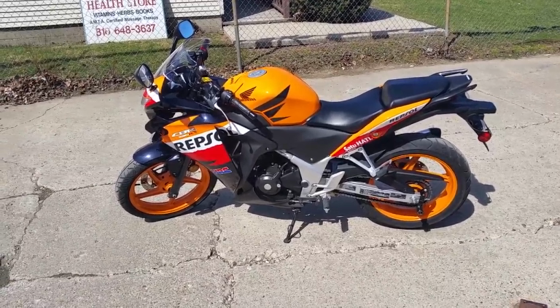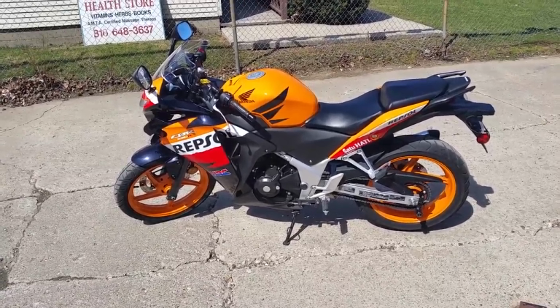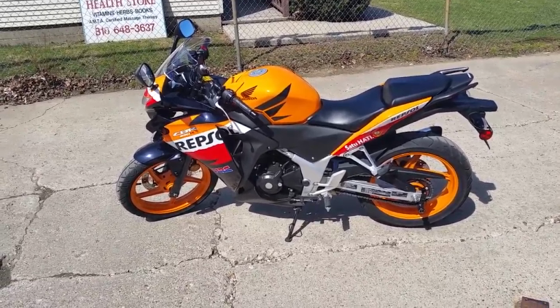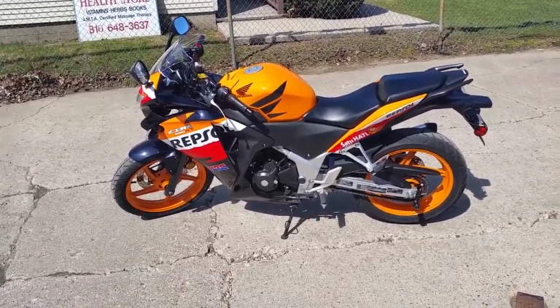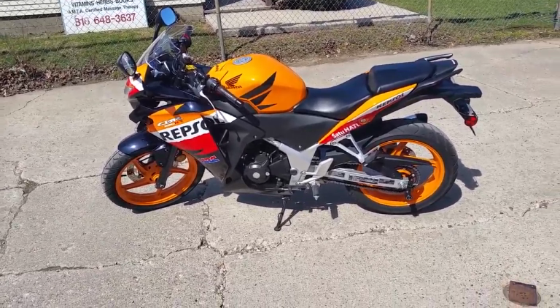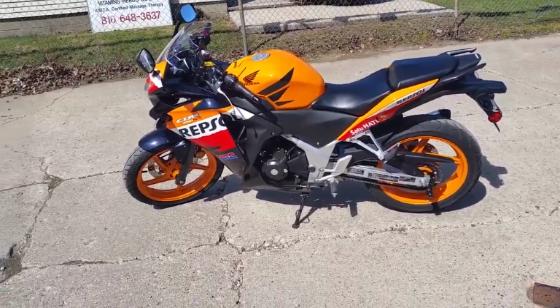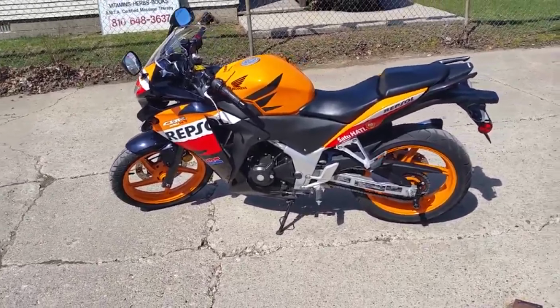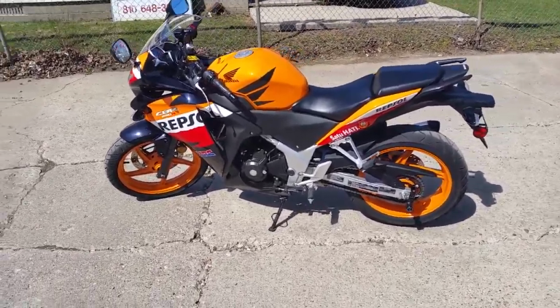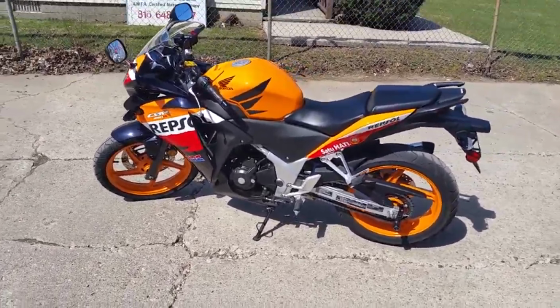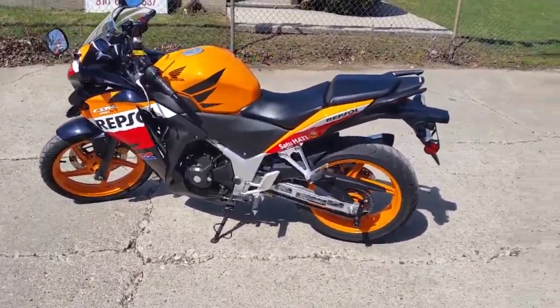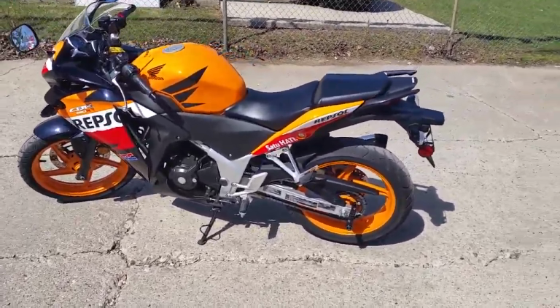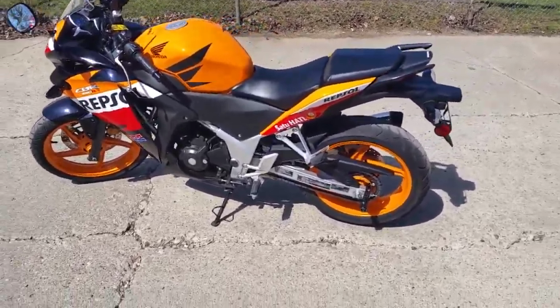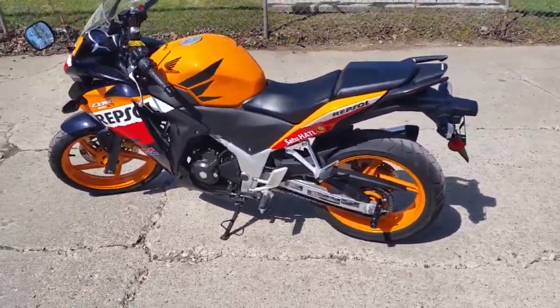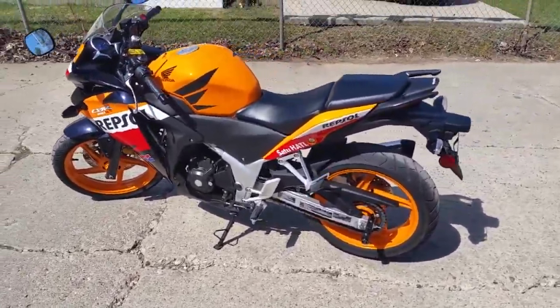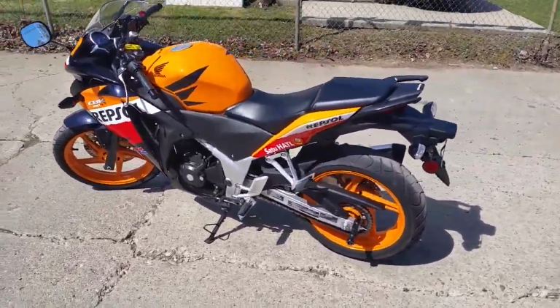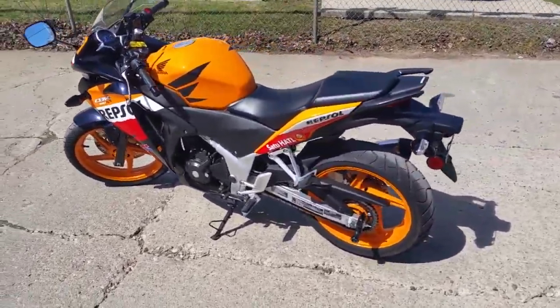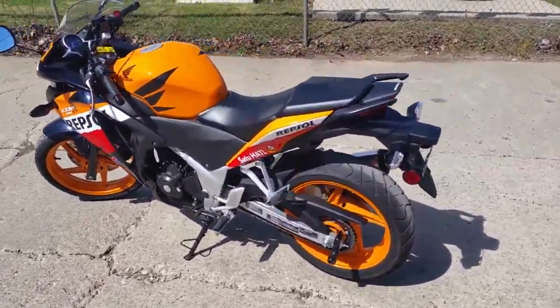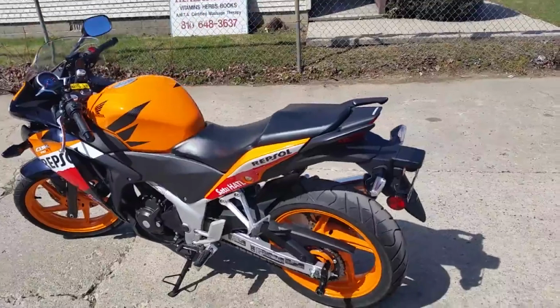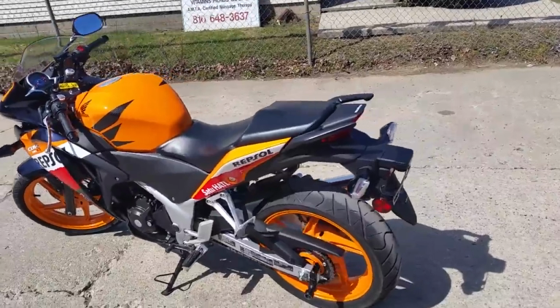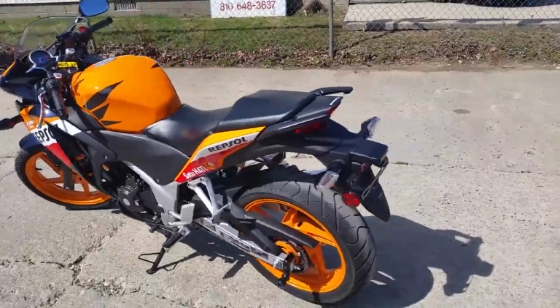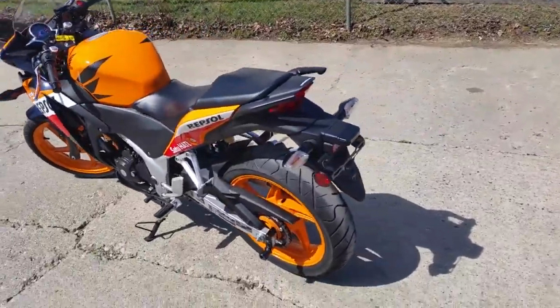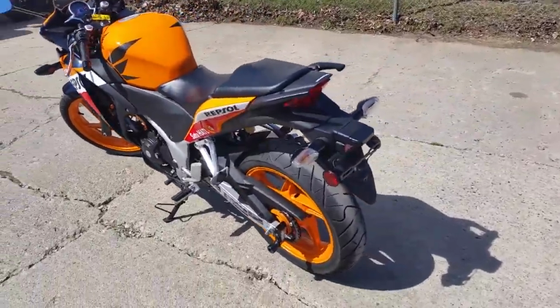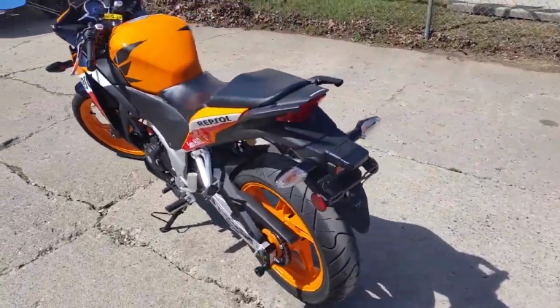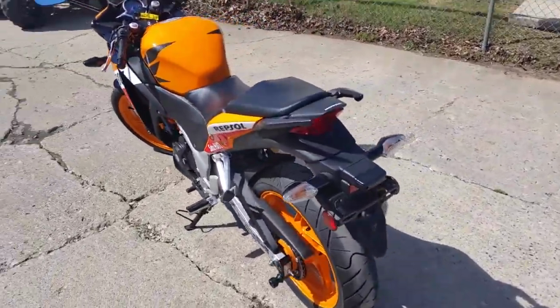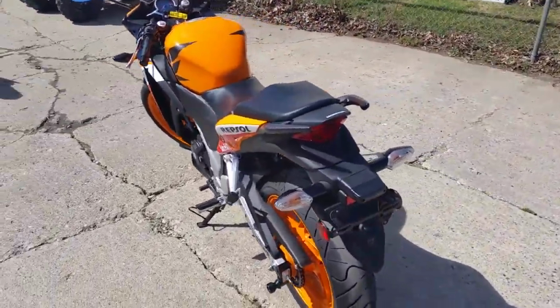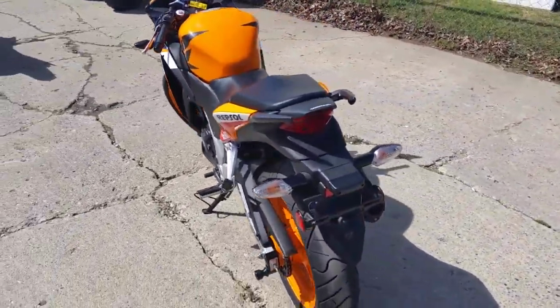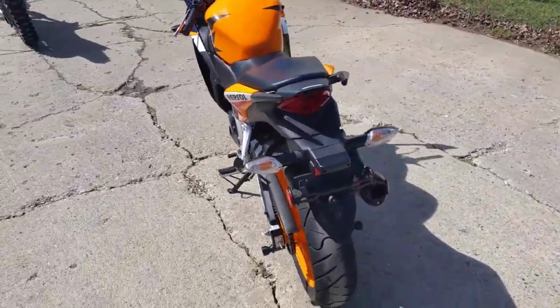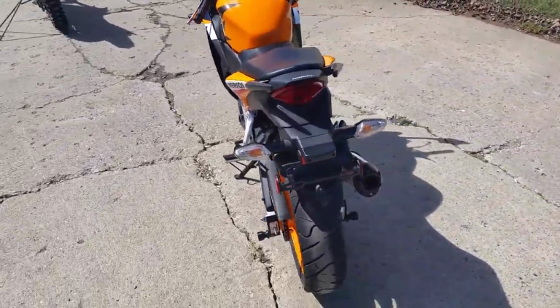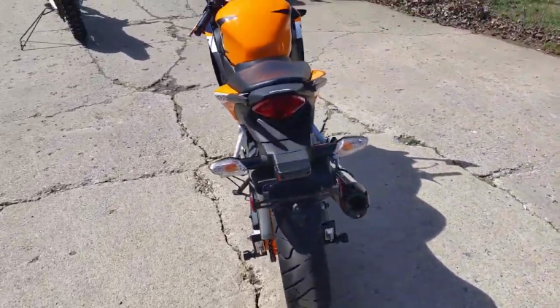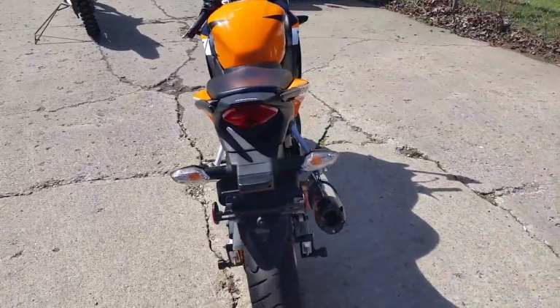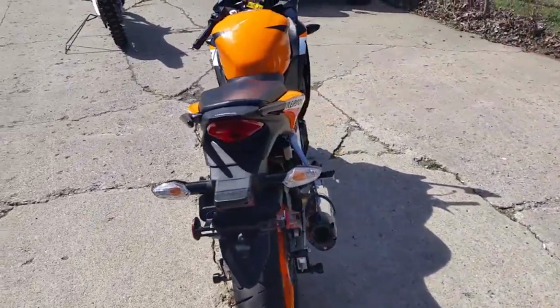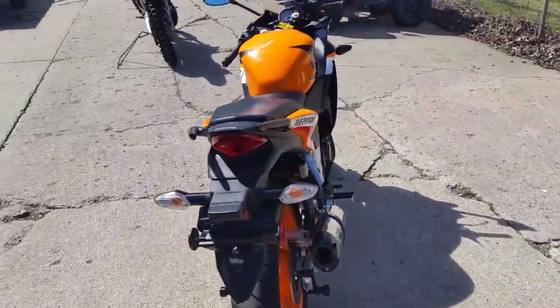Hey, Chad and Andrew here at Approval Power Sports. We've got over 450 used bikes in our showroom for sale and we've got guaranteed financing for everyone.